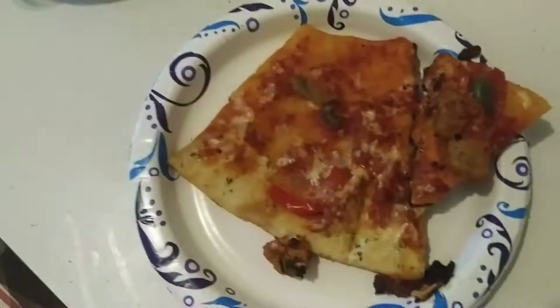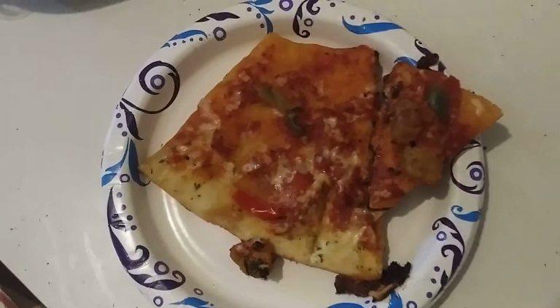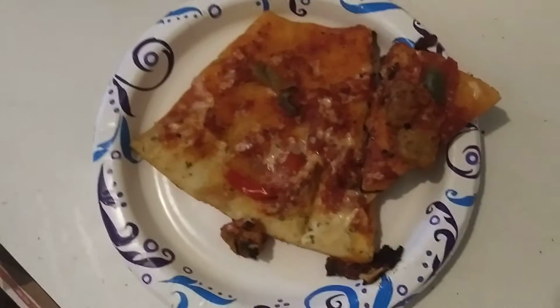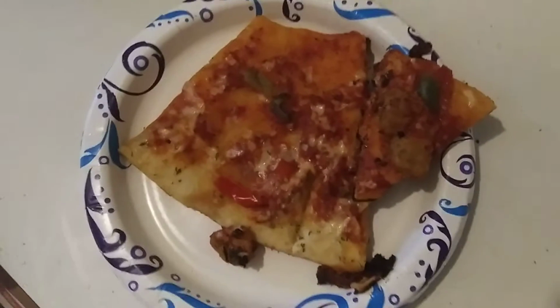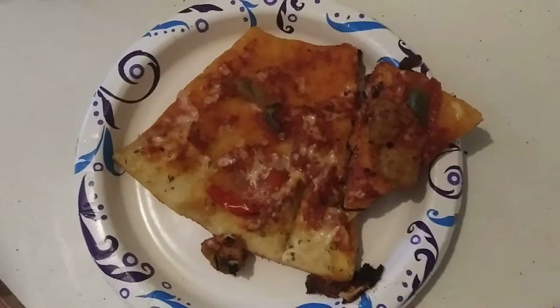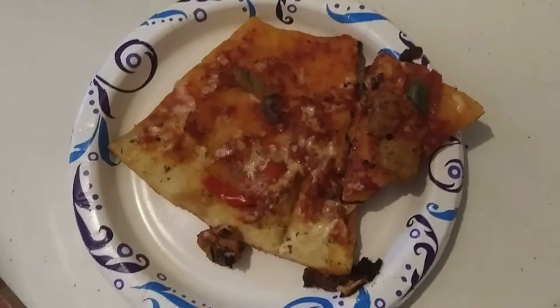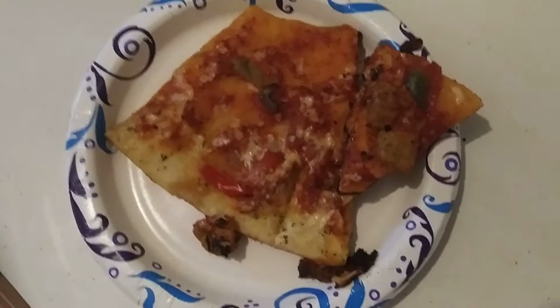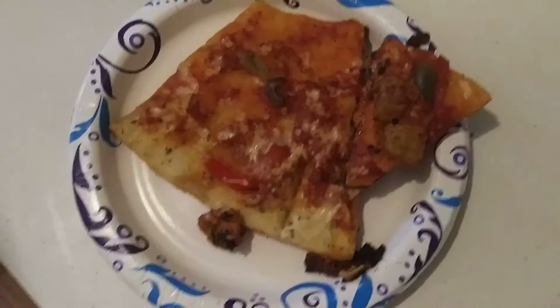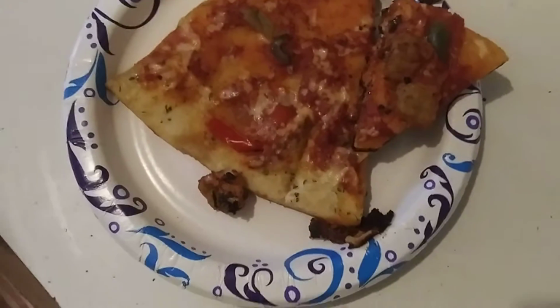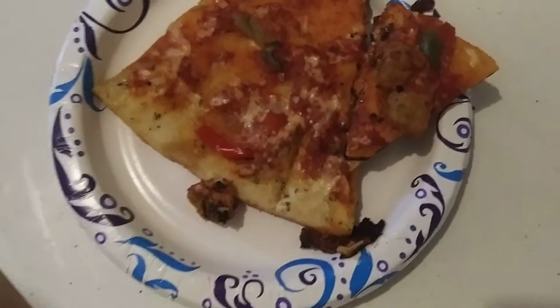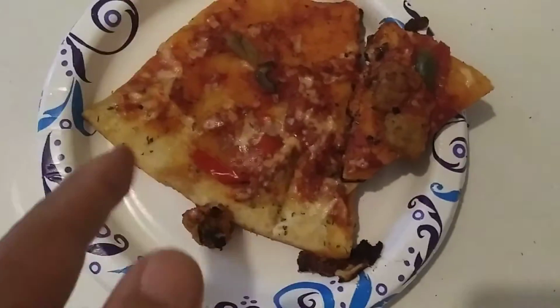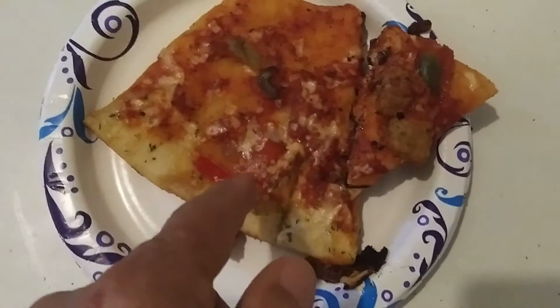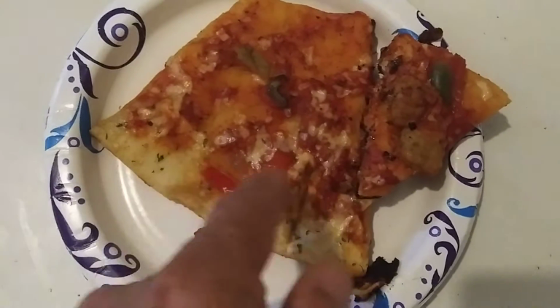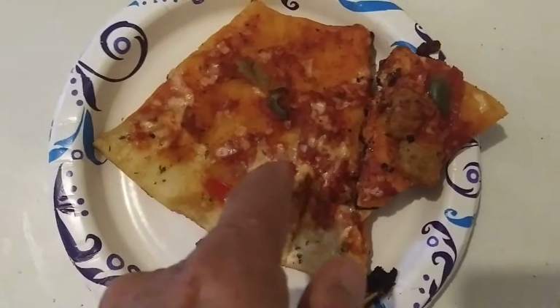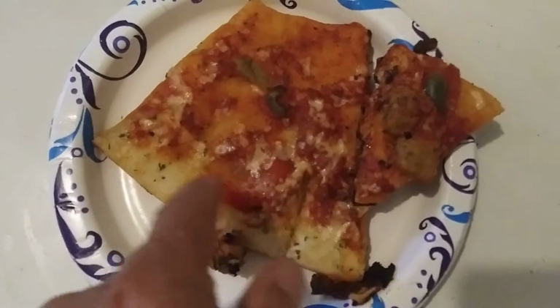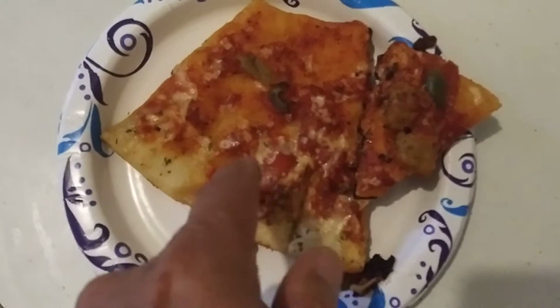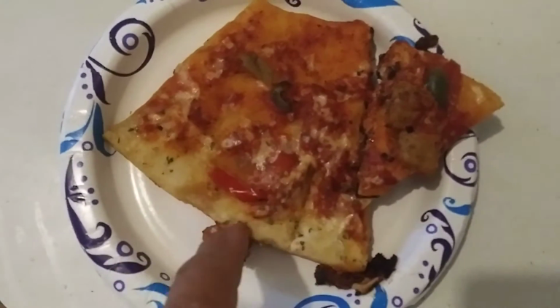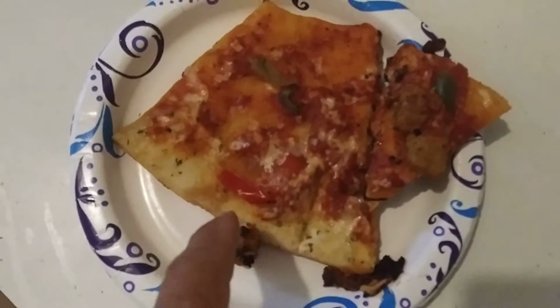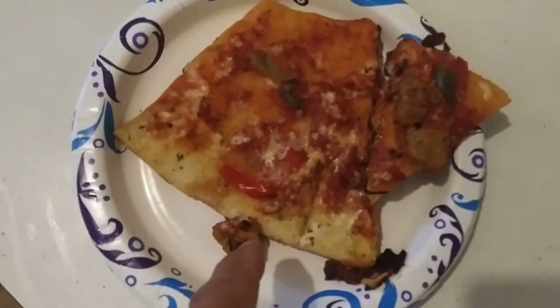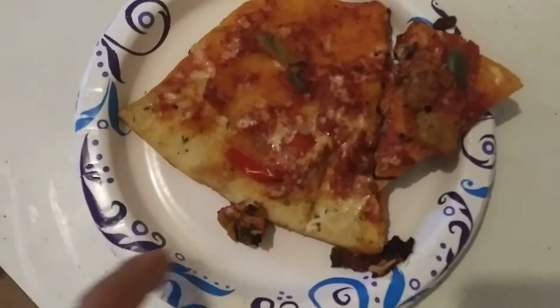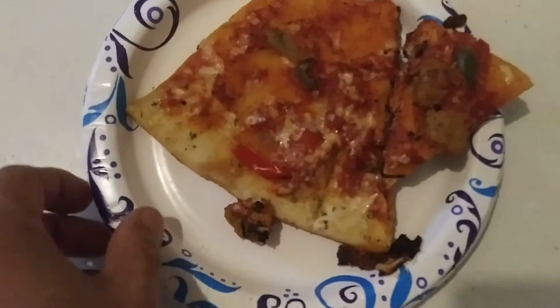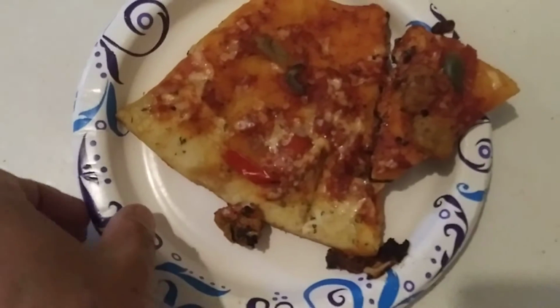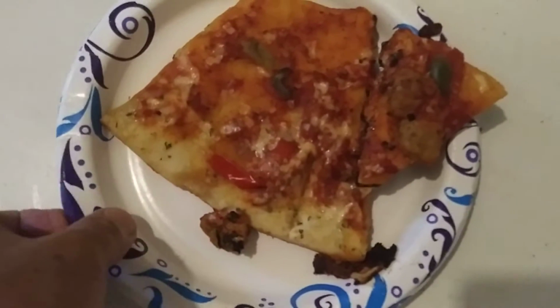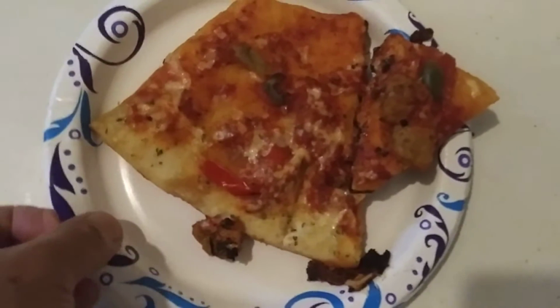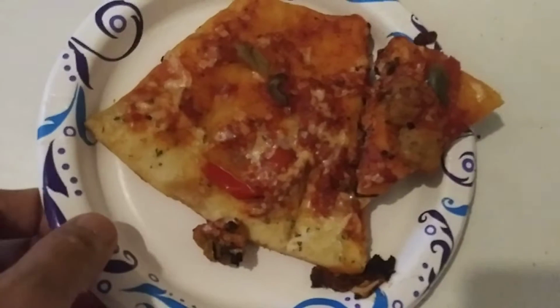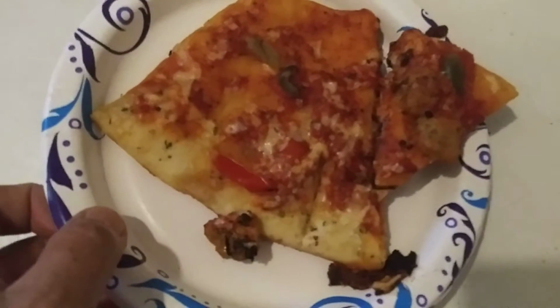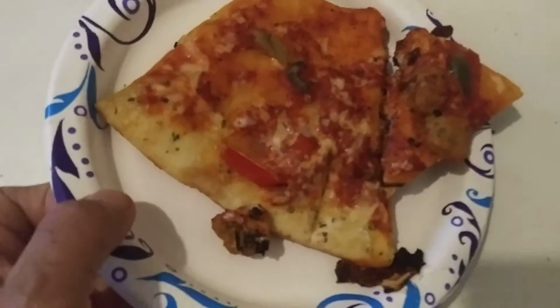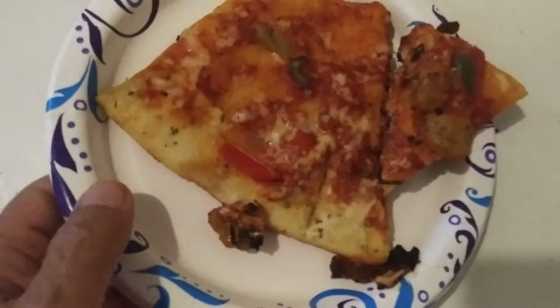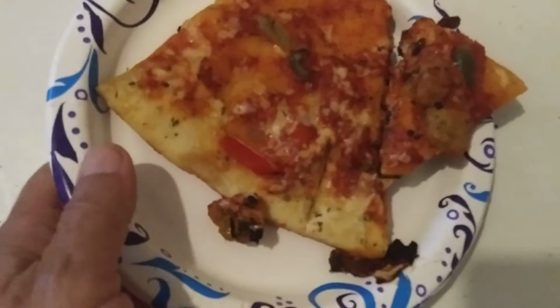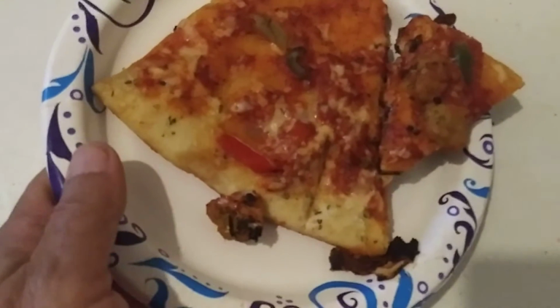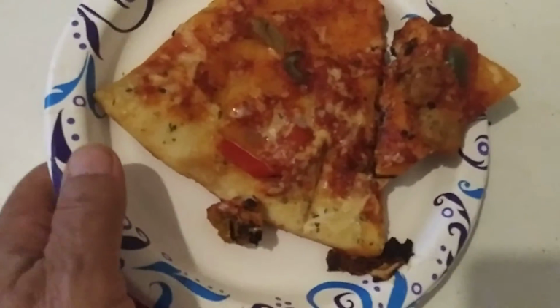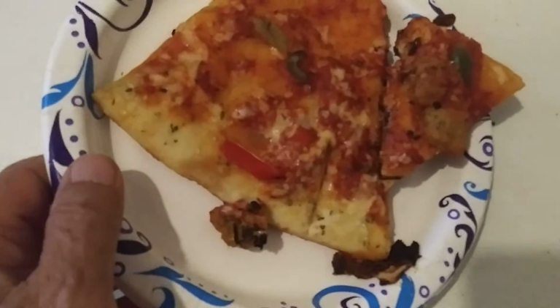I took one slice of pizza for lunch, and it's hot — I warmed it up, cooked it in a frying pan, and put it on a paper plate. The problem is the paper plate gets hot.